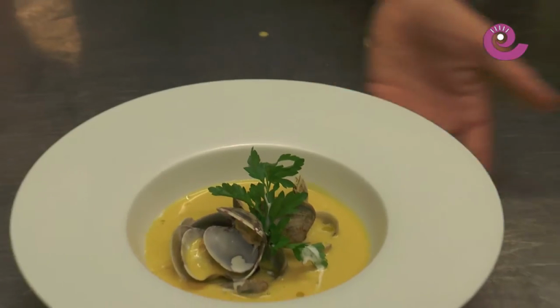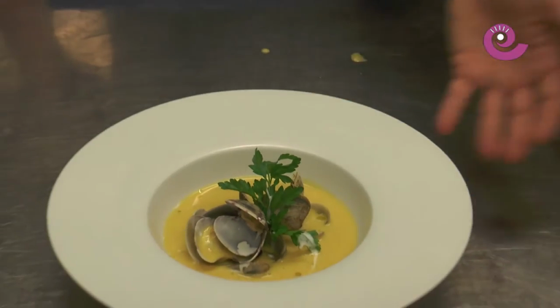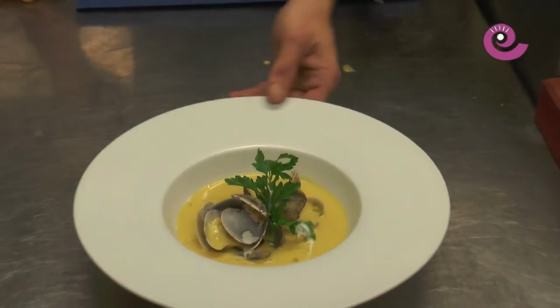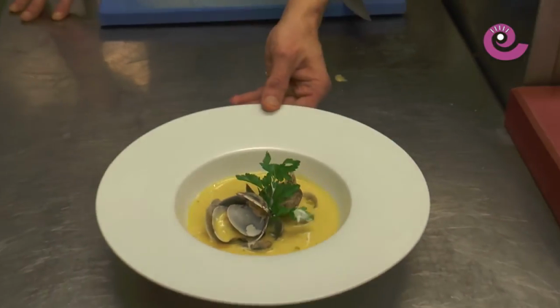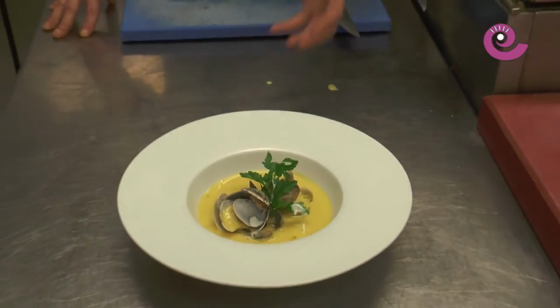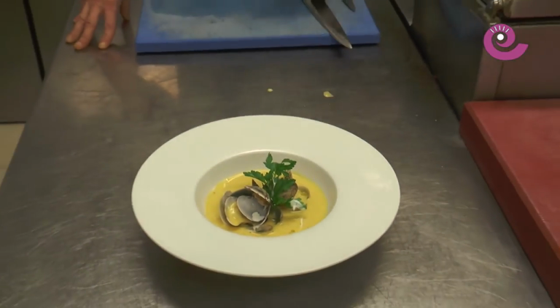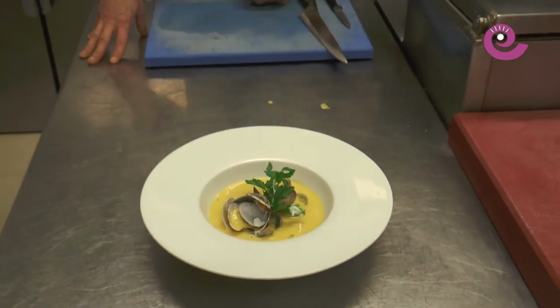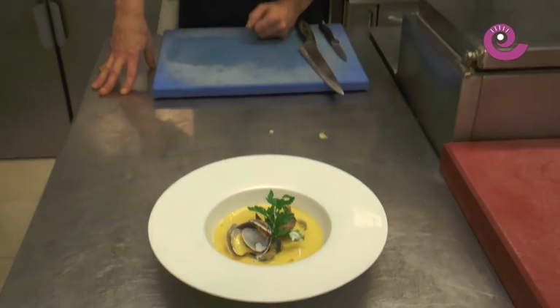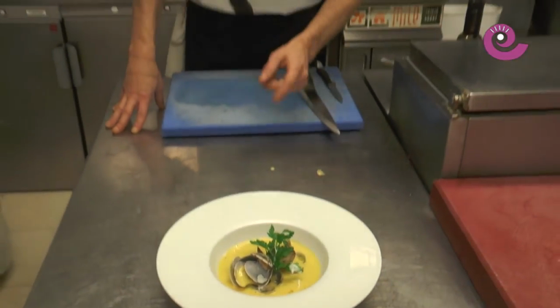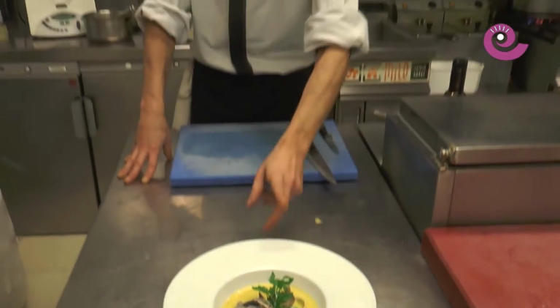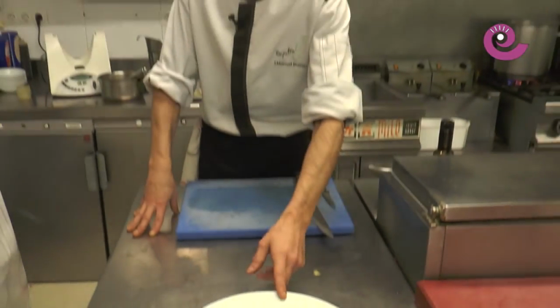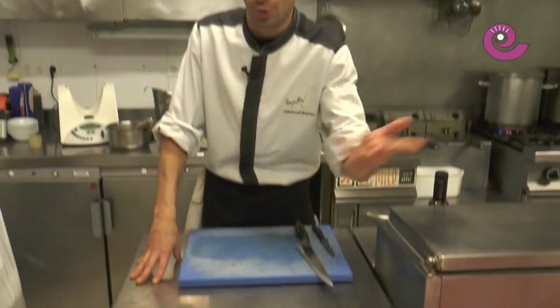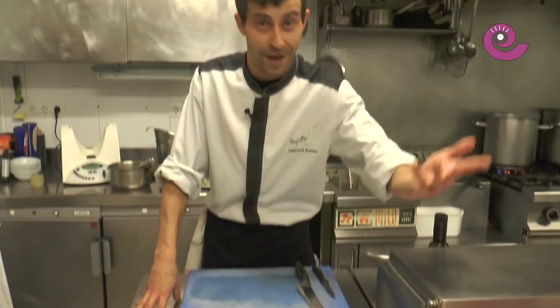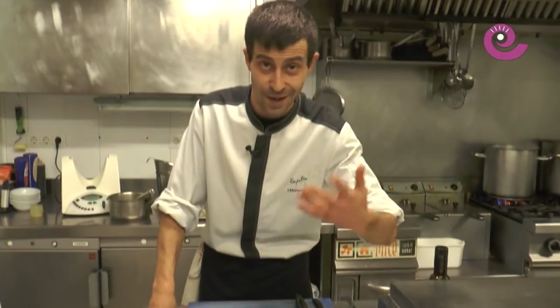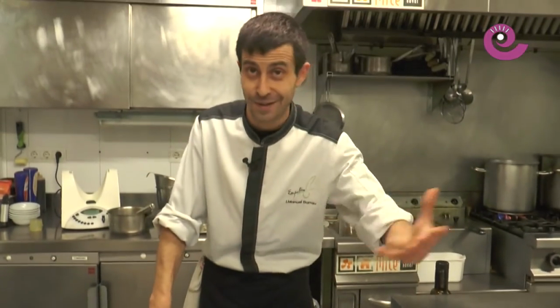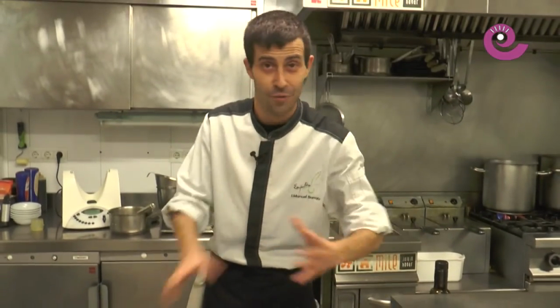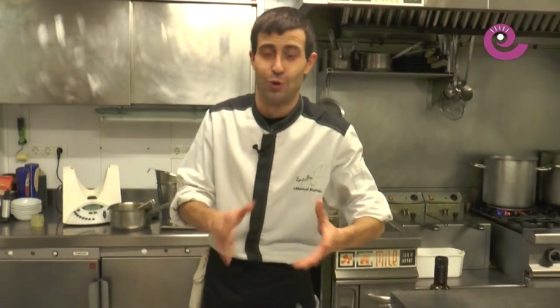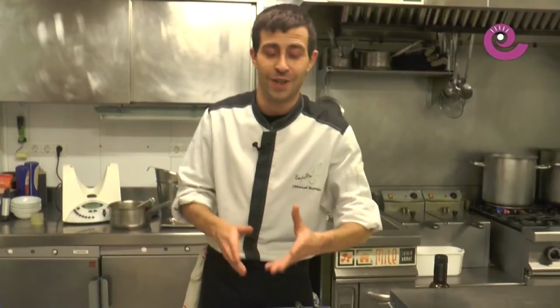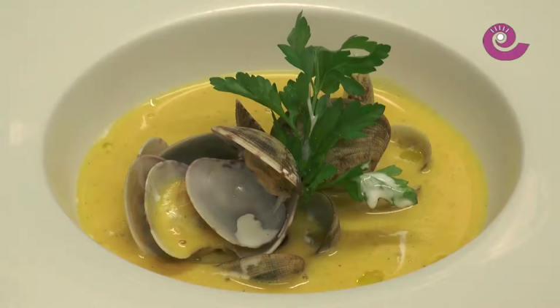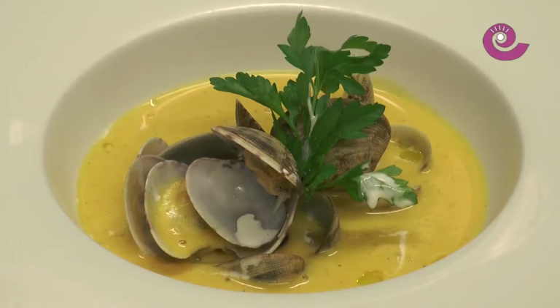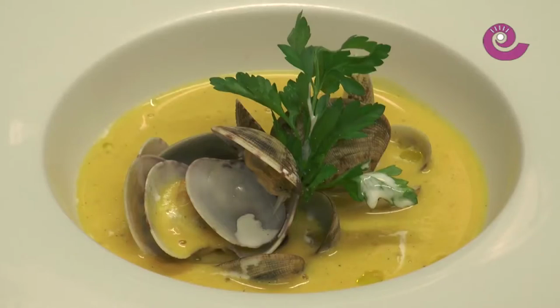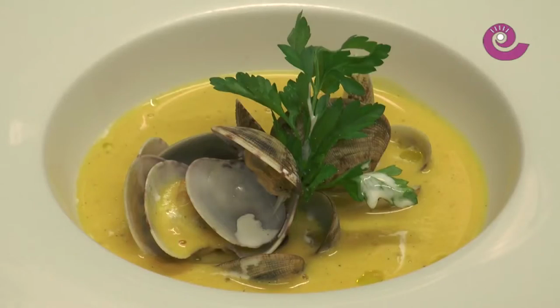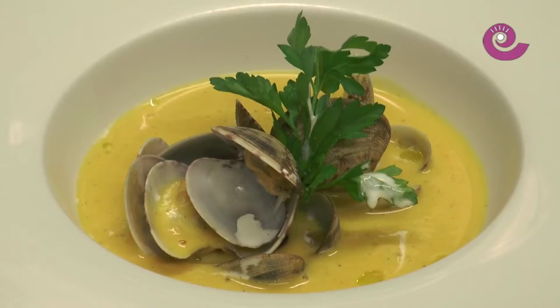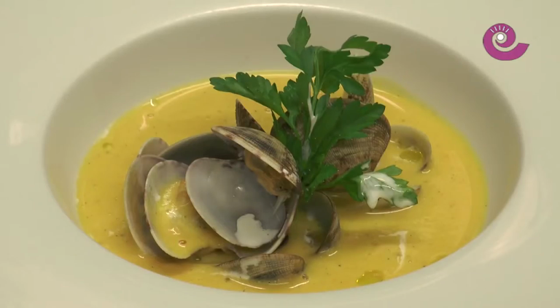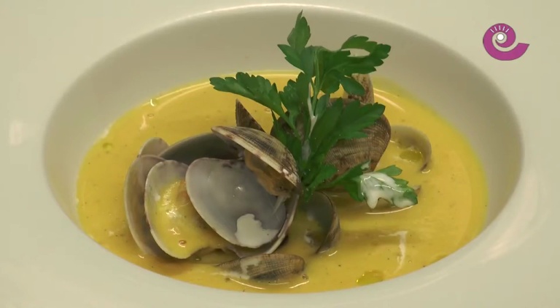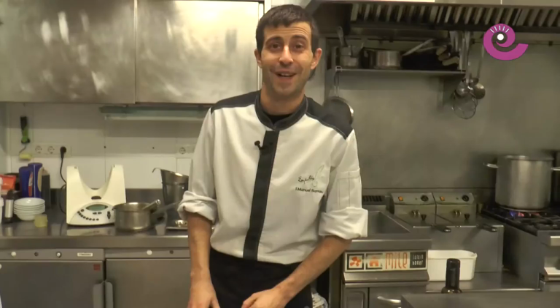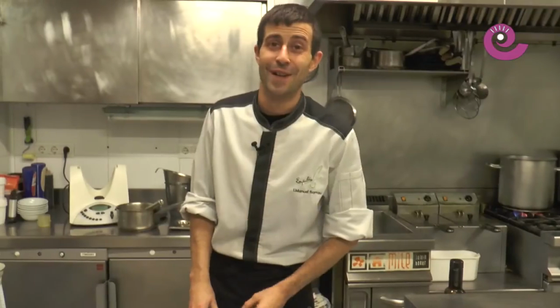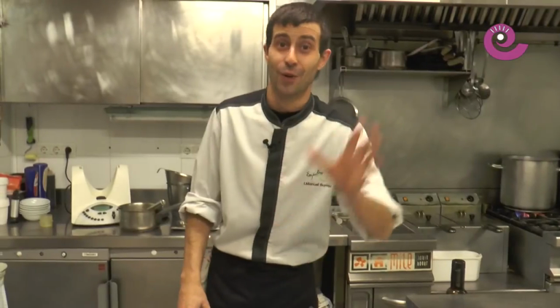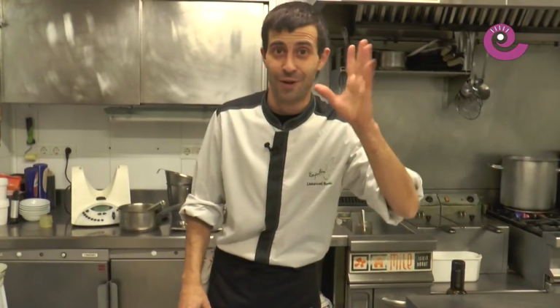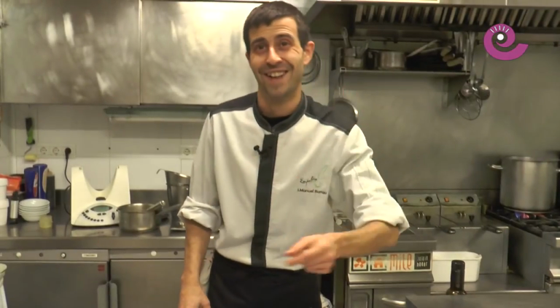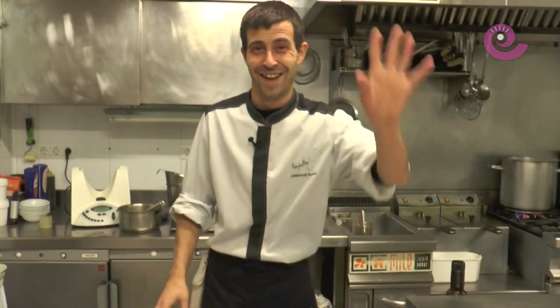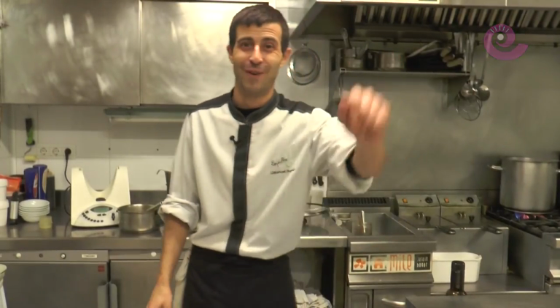There you have it — that's what this clam cream soup looks like. I hope it solves one of your Christmas dishes. And if not, you have a few more days until Three Kings' Day where it can save you in a pinch. See you next year! Bye!